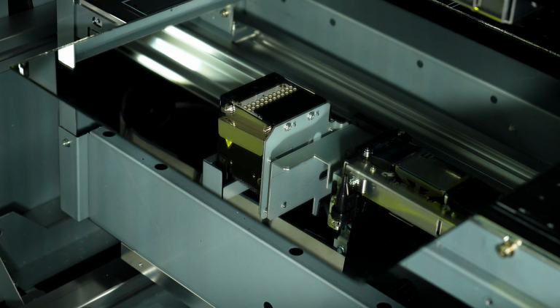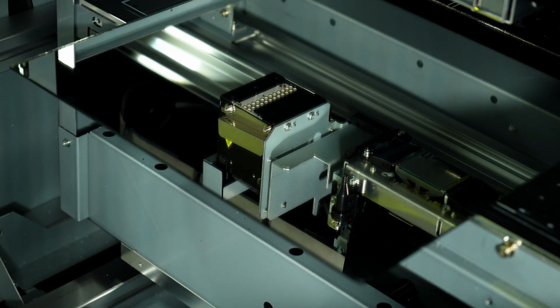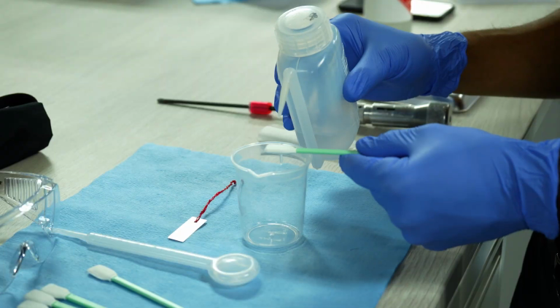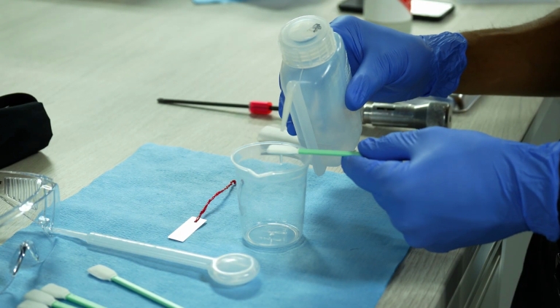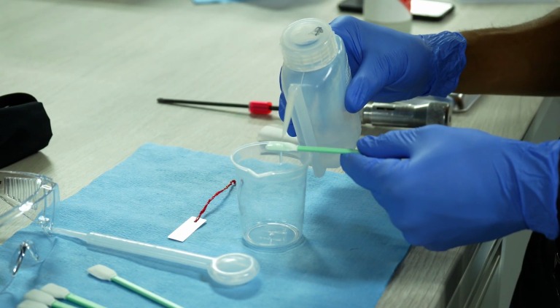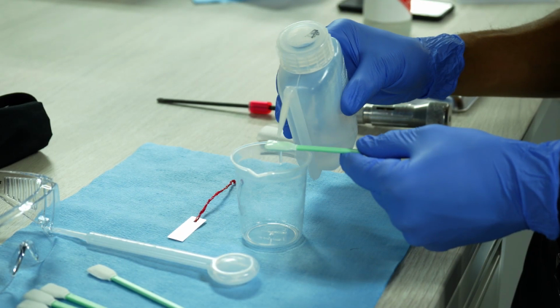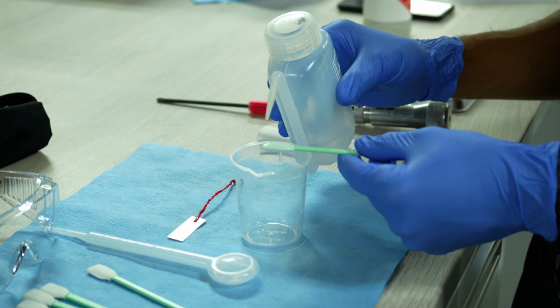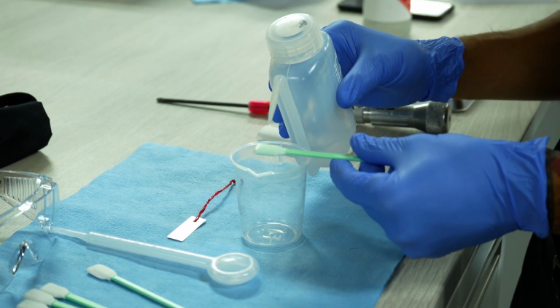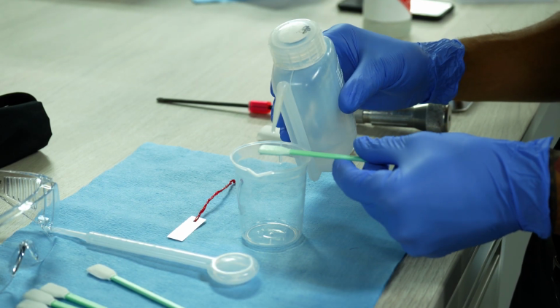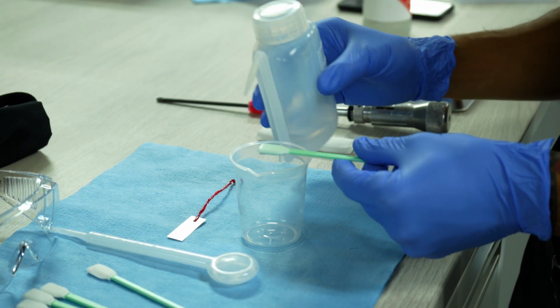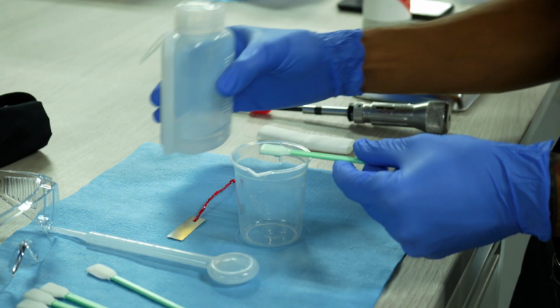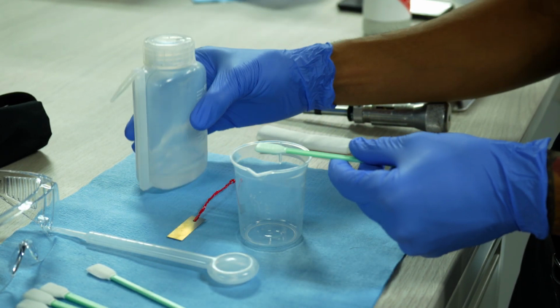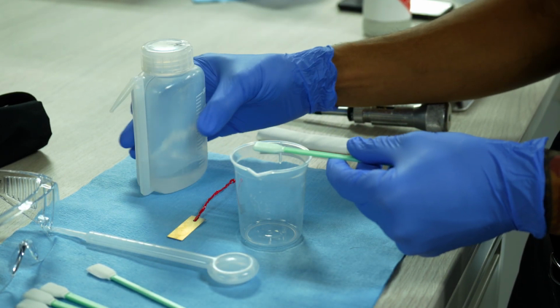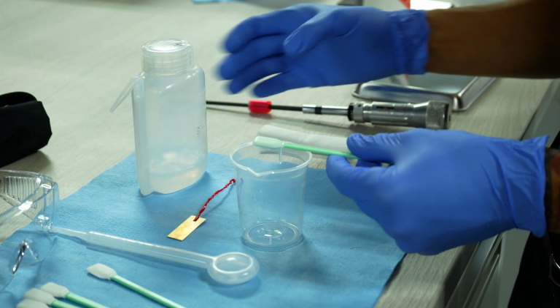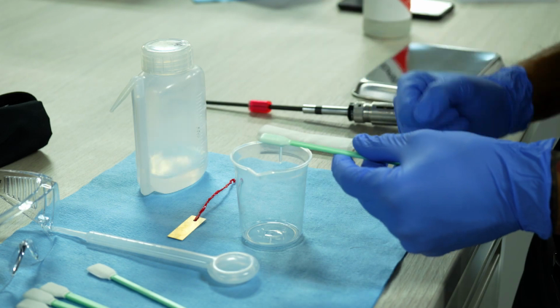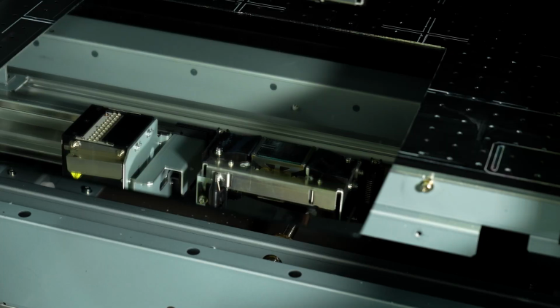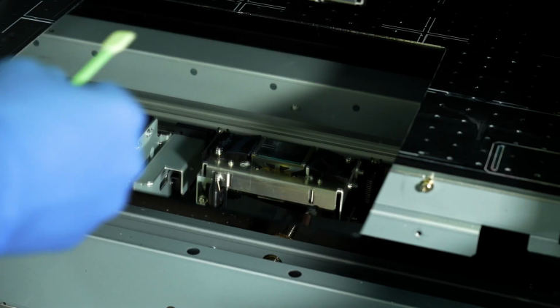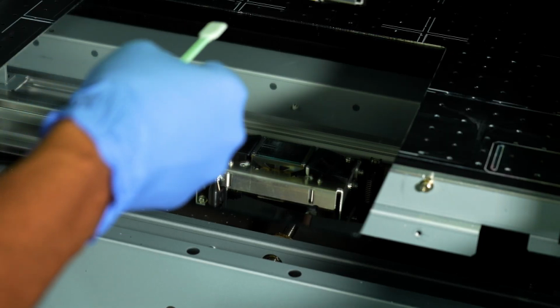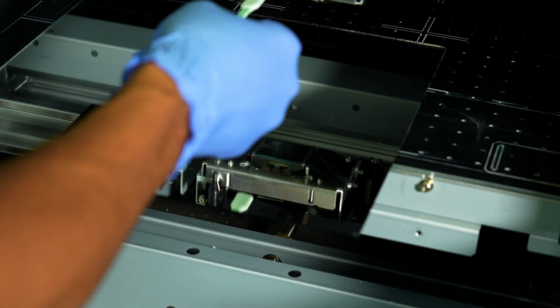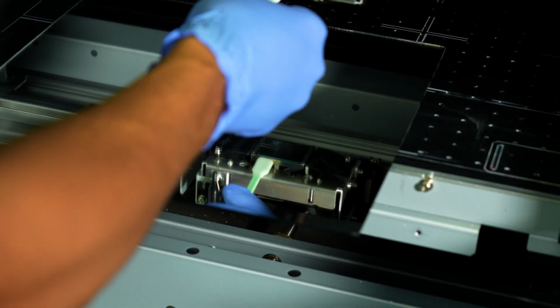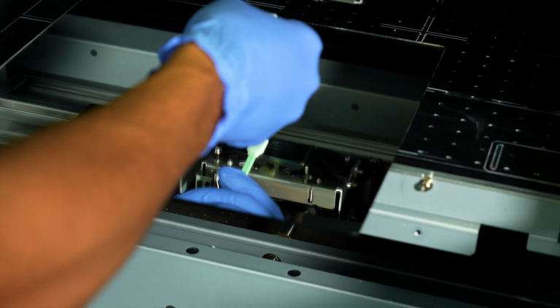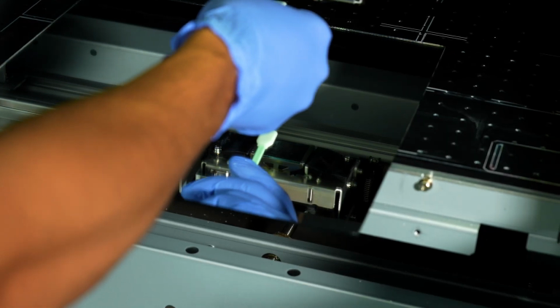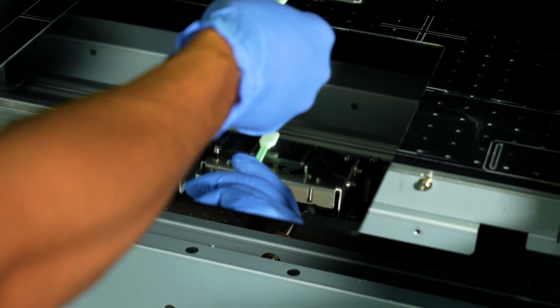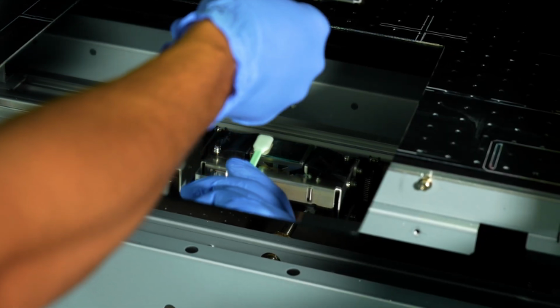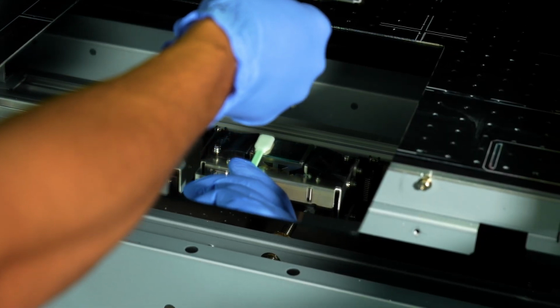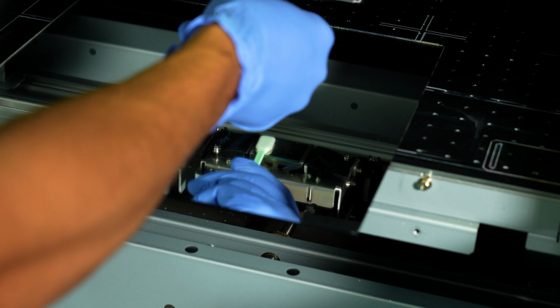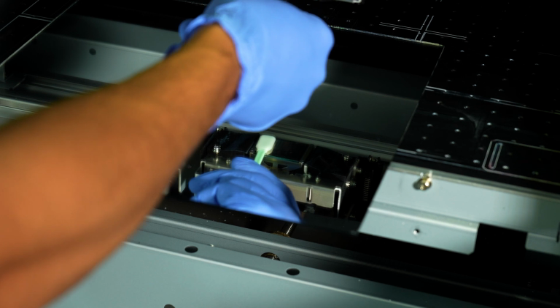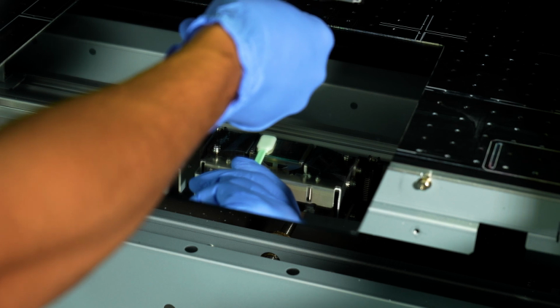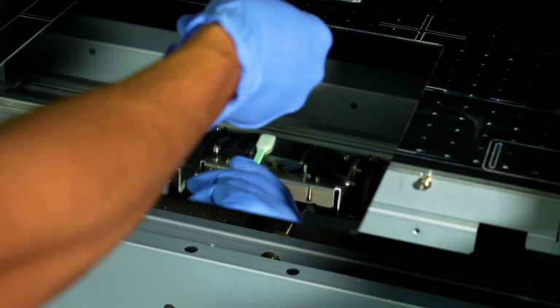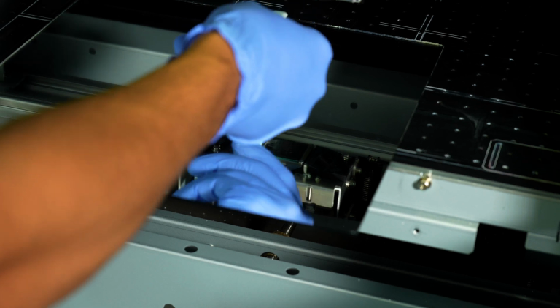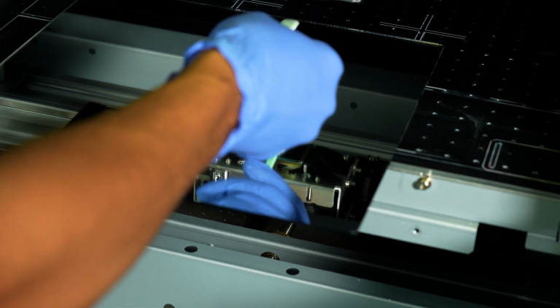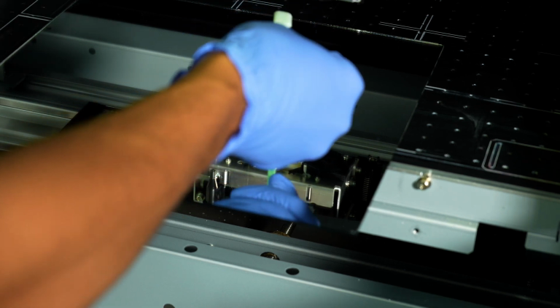Next, moisten the surface of the printhead nozzles. Use a clean swab and apply enough cleaning liquid to fully moisten it. Using the mirror to view under the carriage, gently press the swab to the surface of the printhead — do not rub the surface.